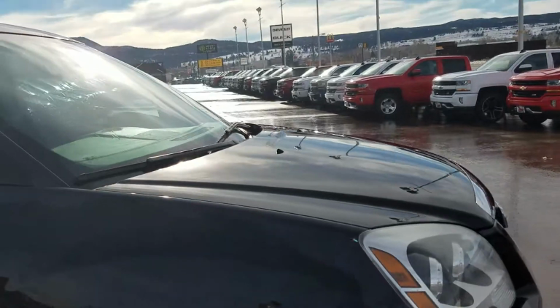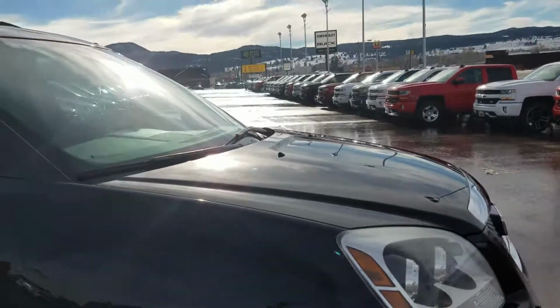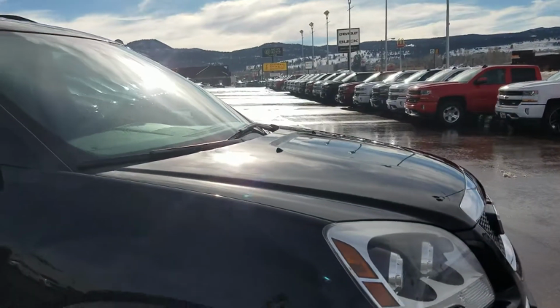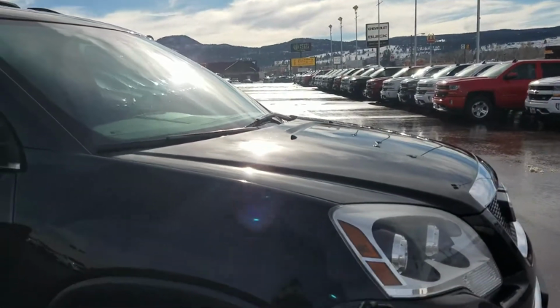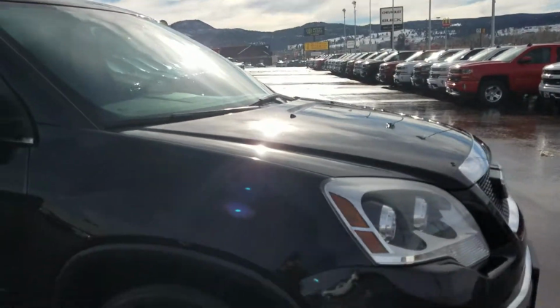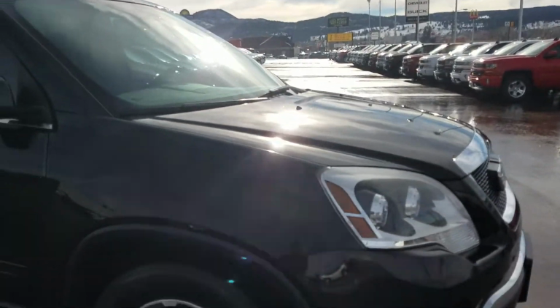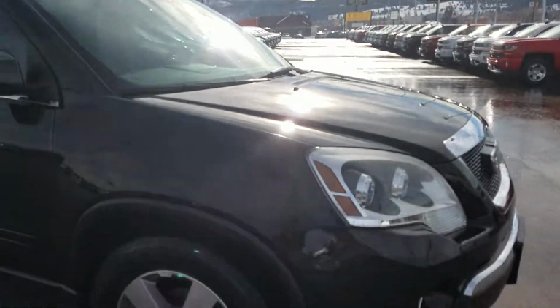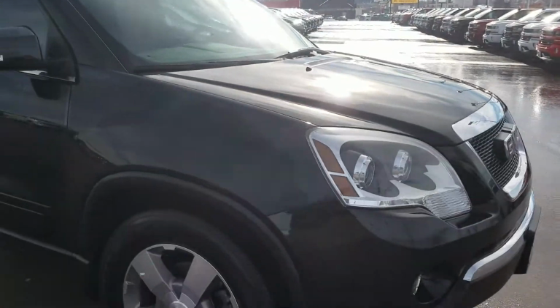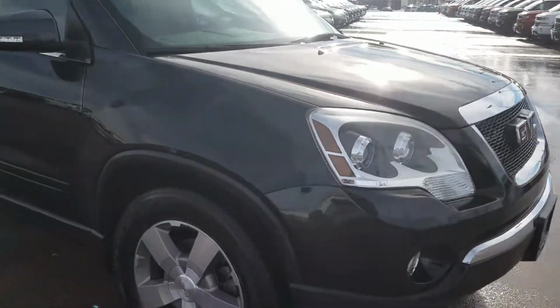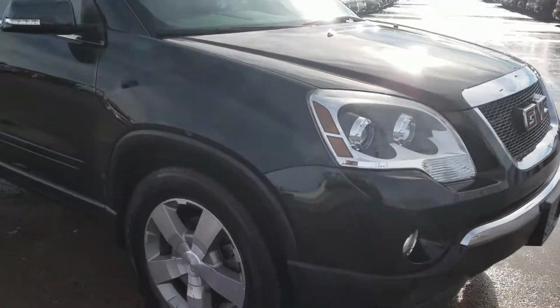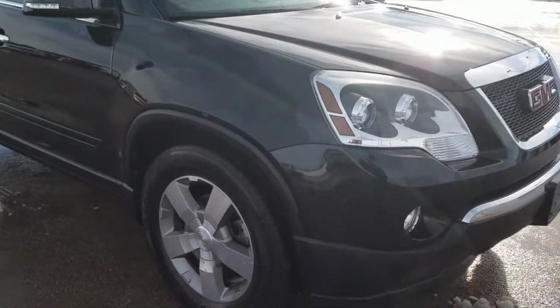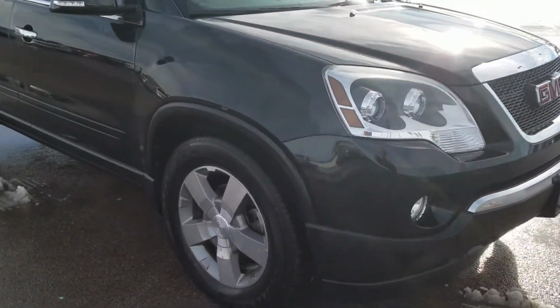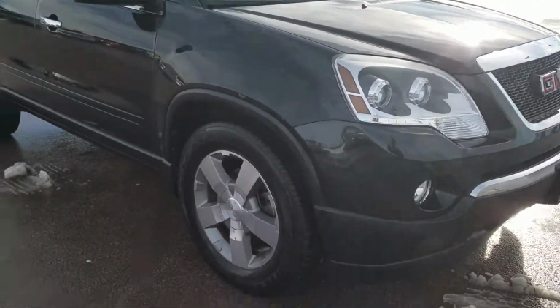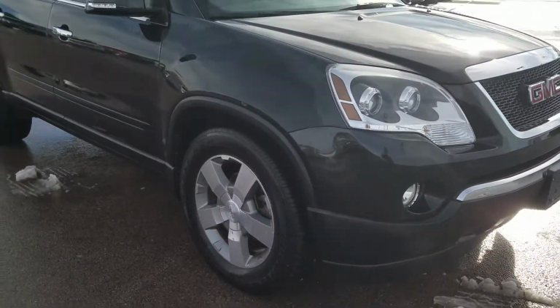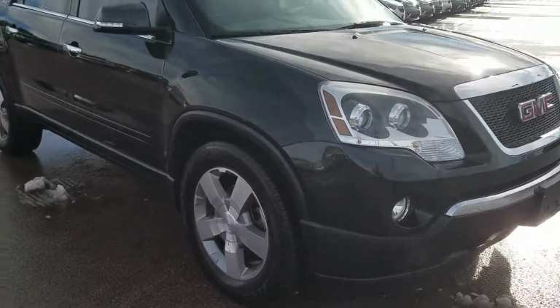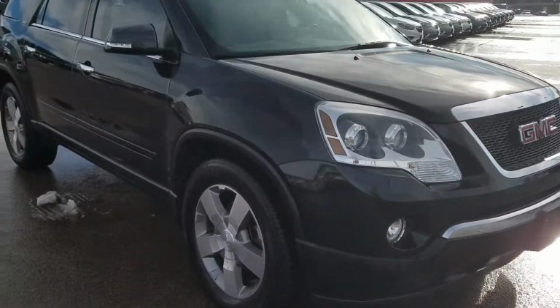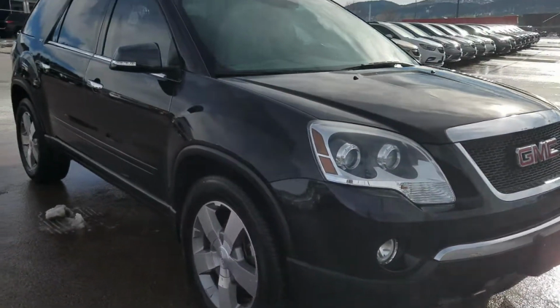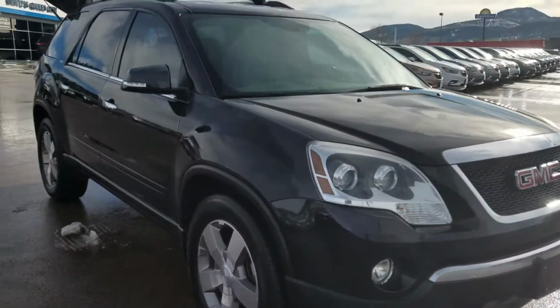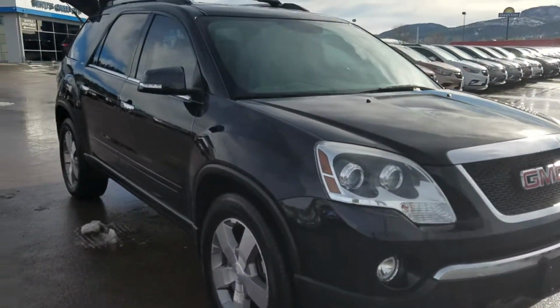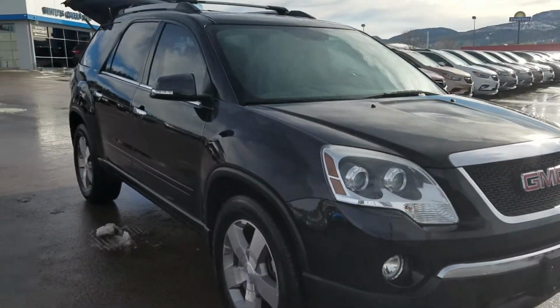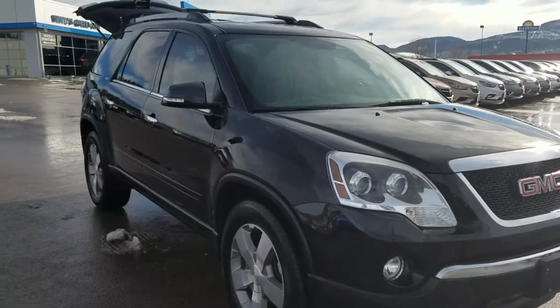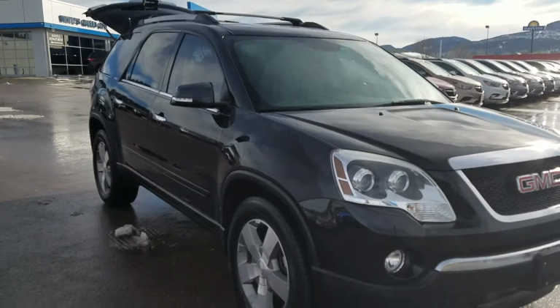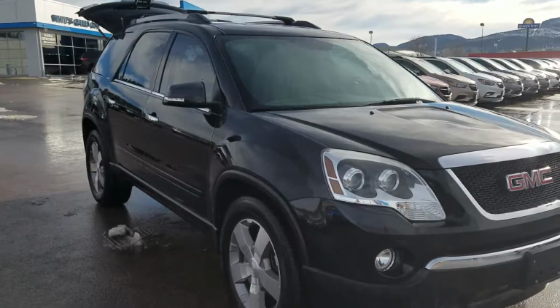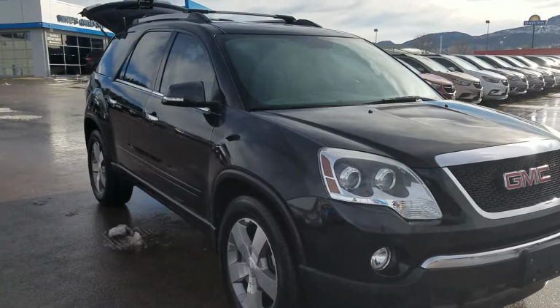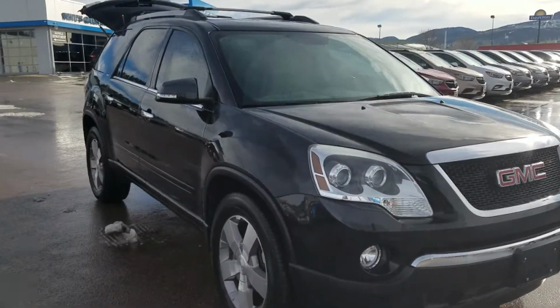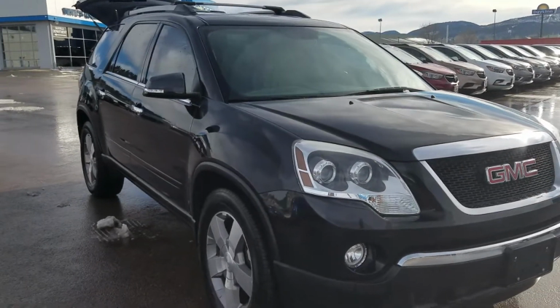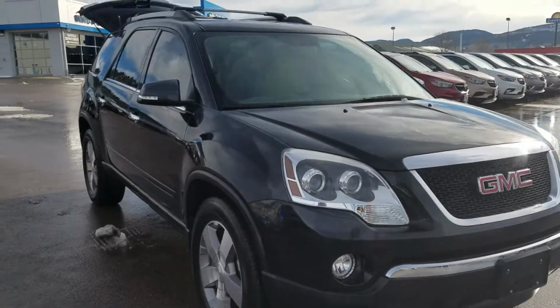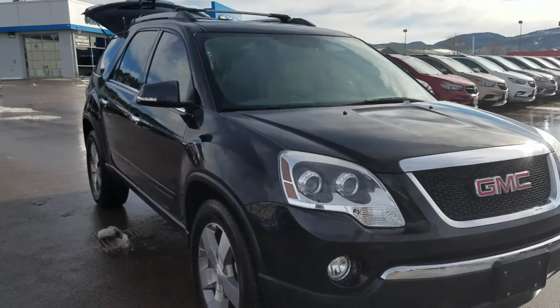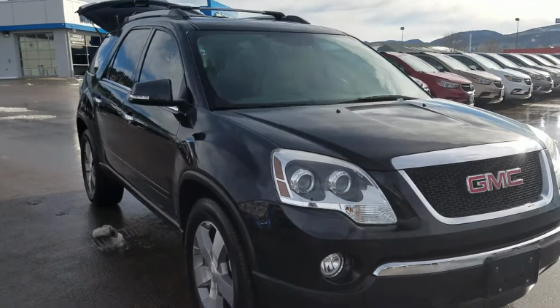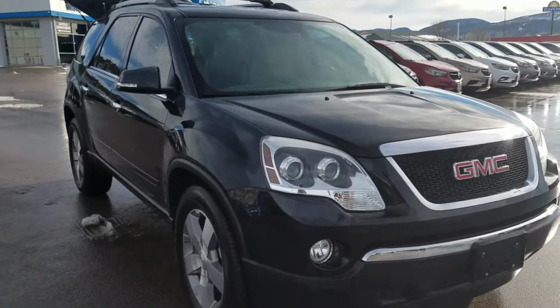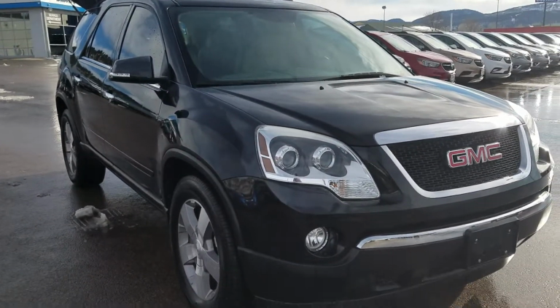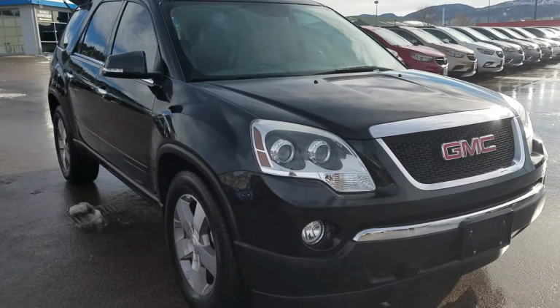Come on down and check it out. My name is Desmond Watson here at Queen City Motors in Spearfish. Come on down and ask for me and I'll show you this 2012 GMC Acadia. Thank you.